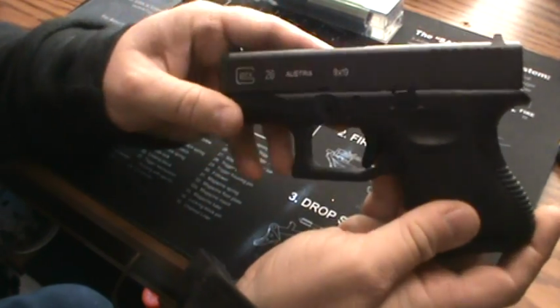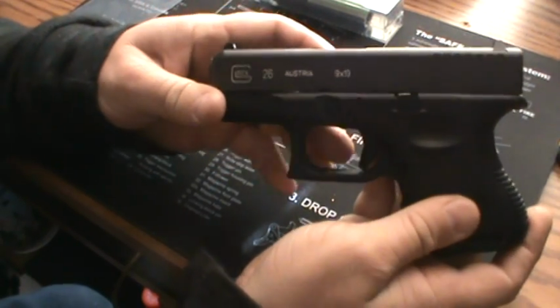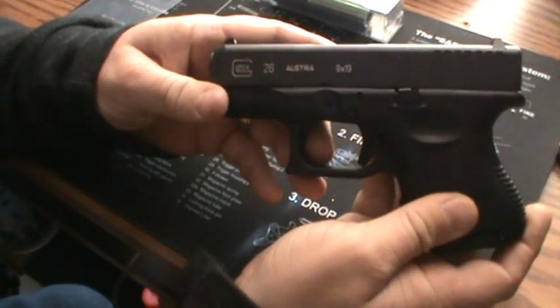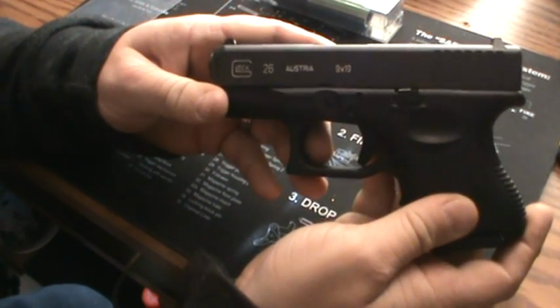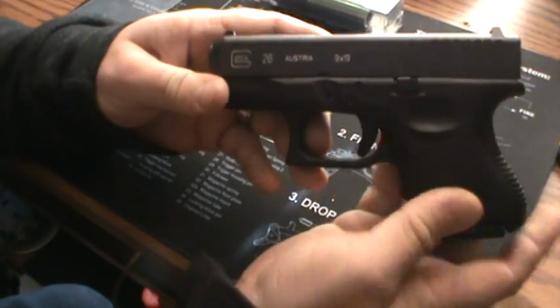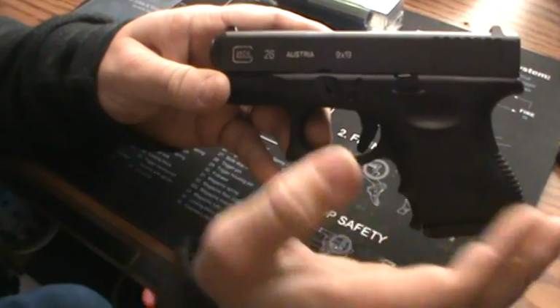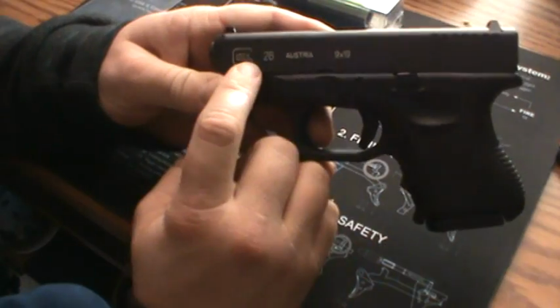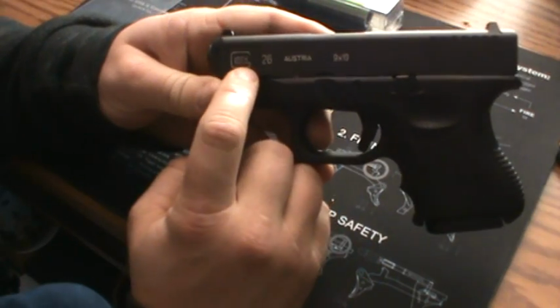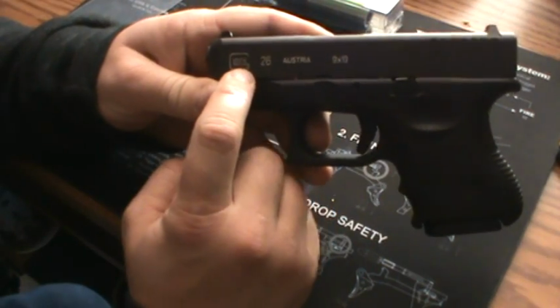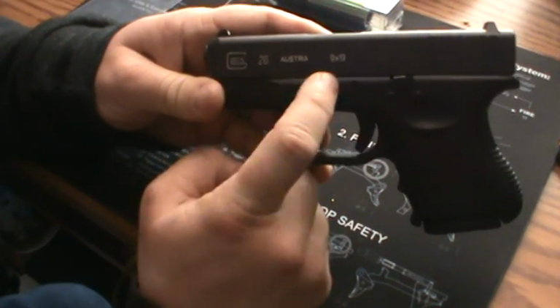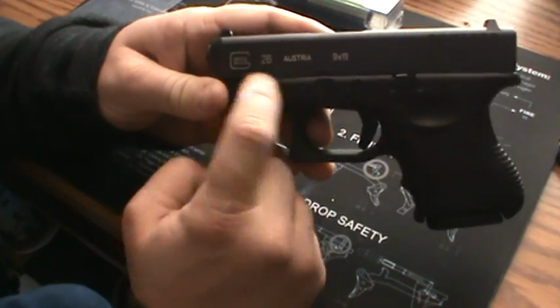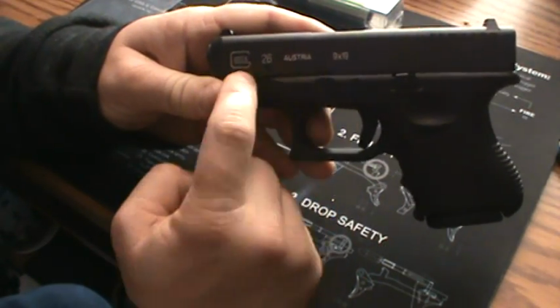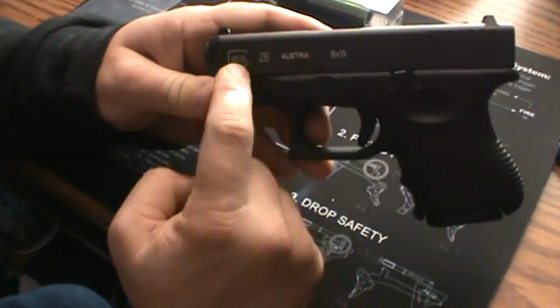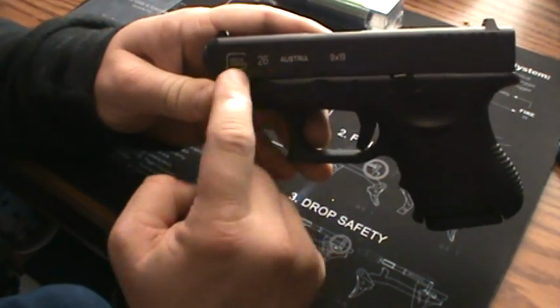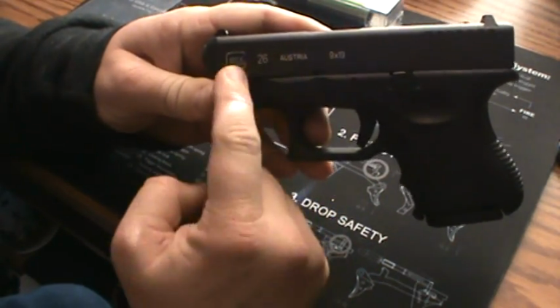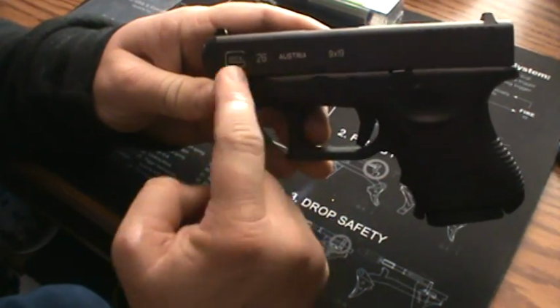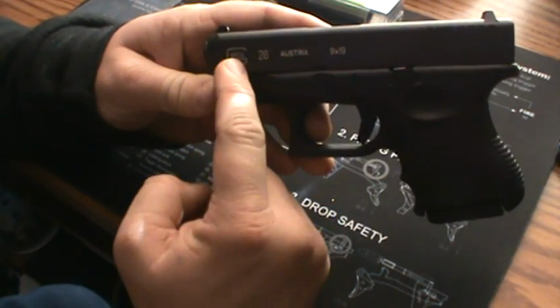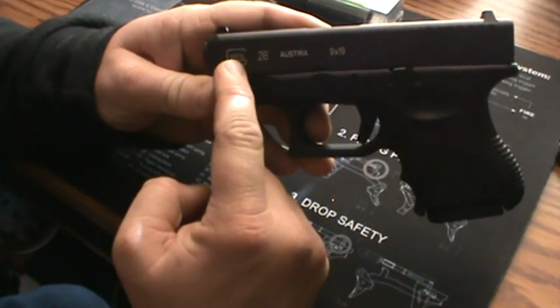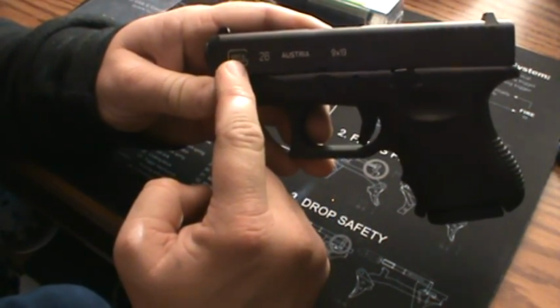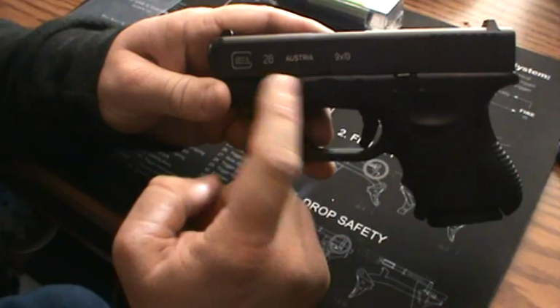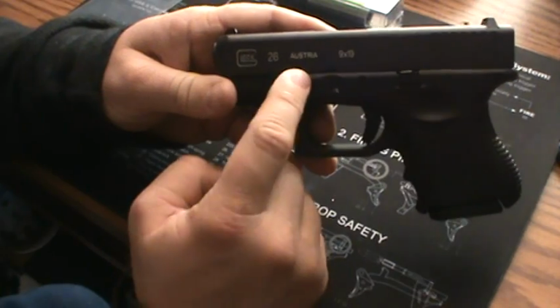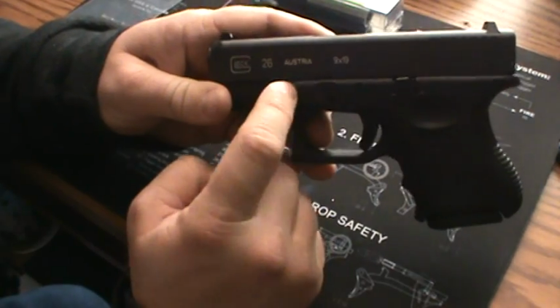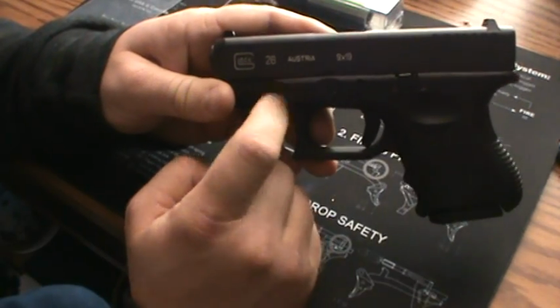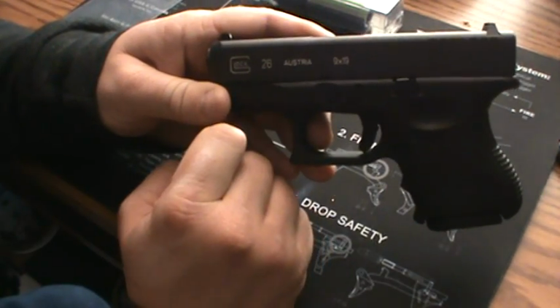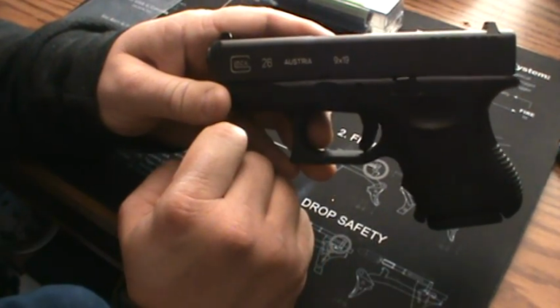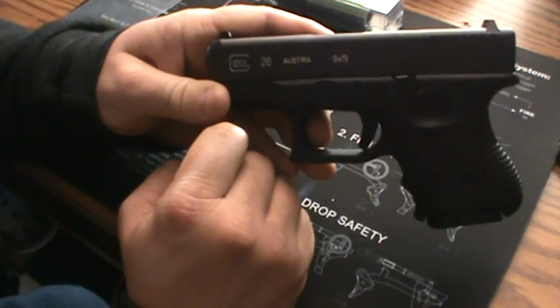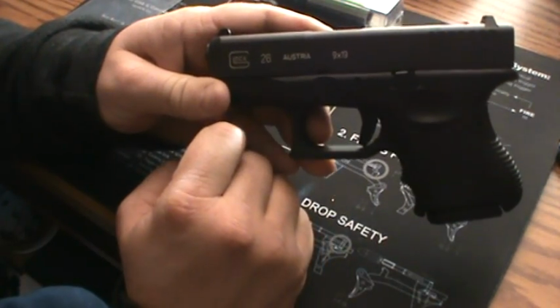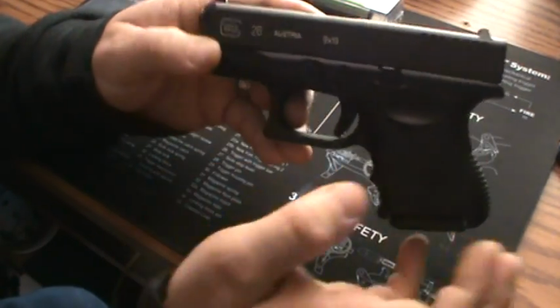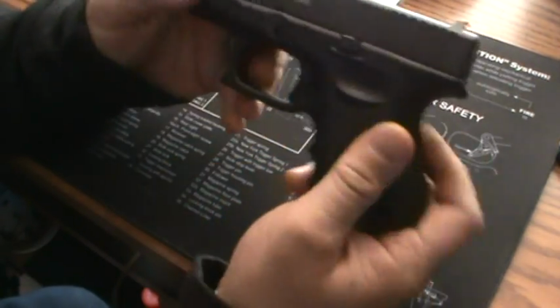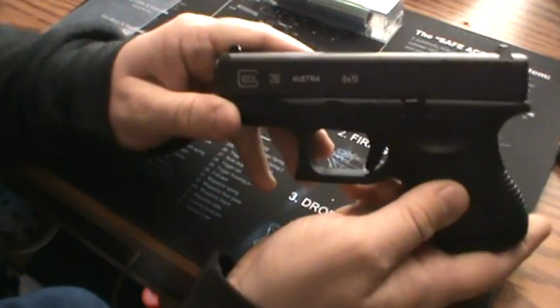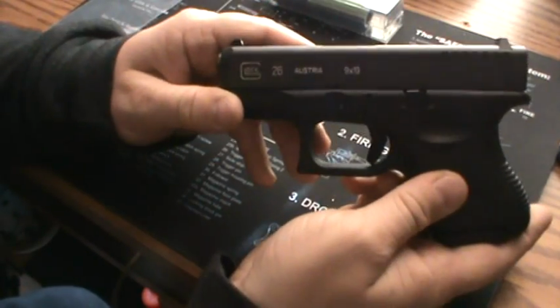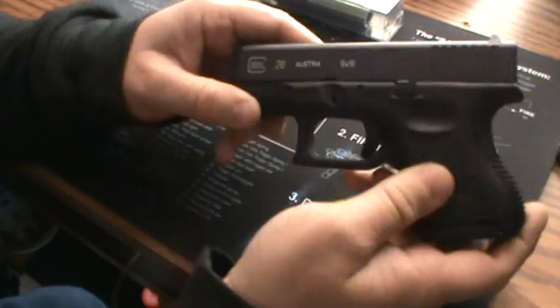Basically, I've only done one upgrade to it so far, and that's that I colored in the letters there. I do have a video on that, so you guys can check that out and see how I did that — really adds some flair to your Glock.